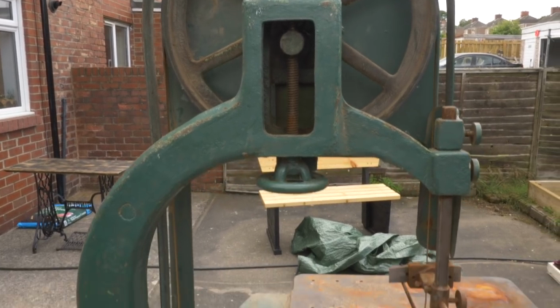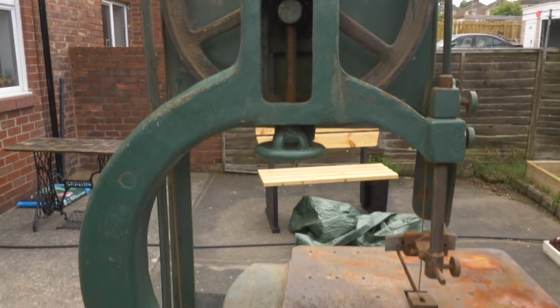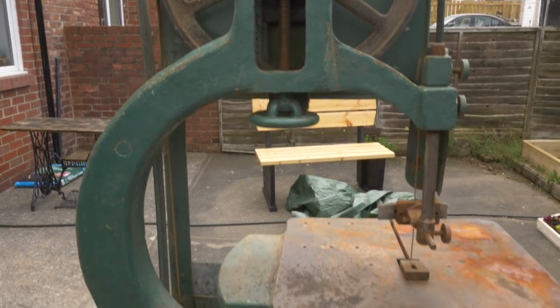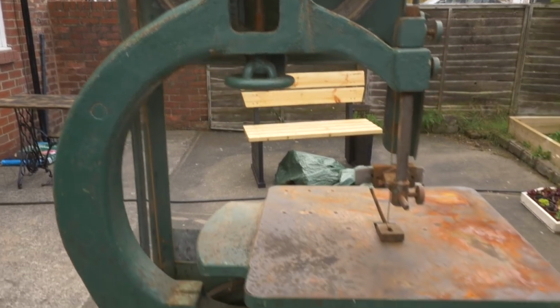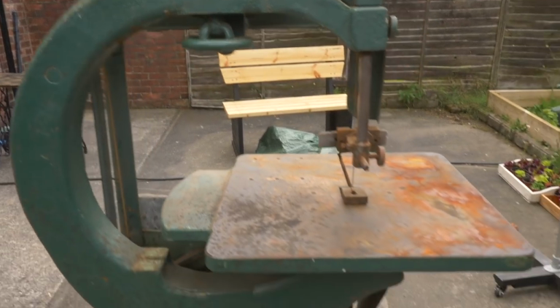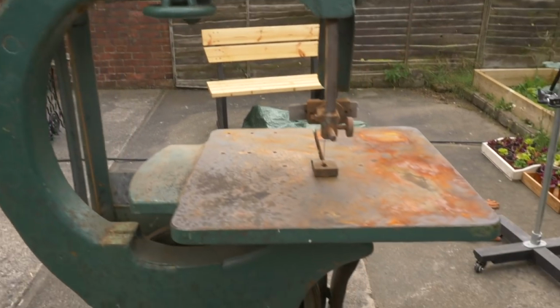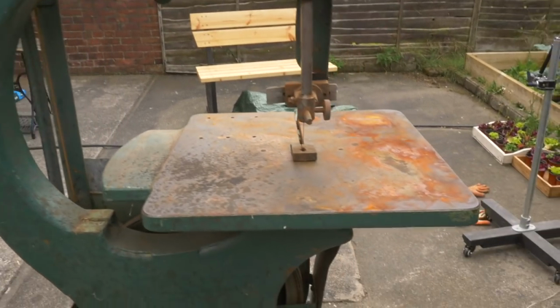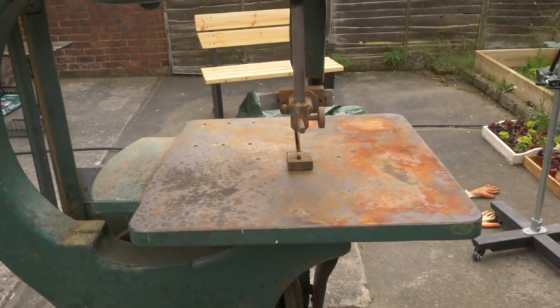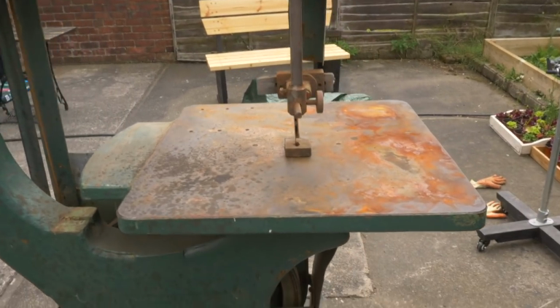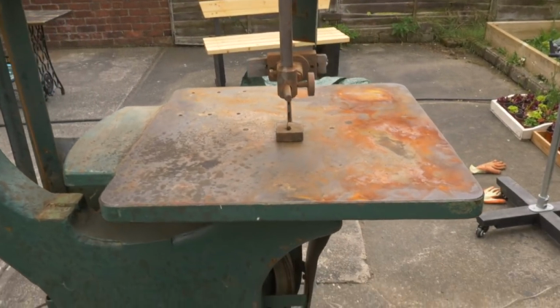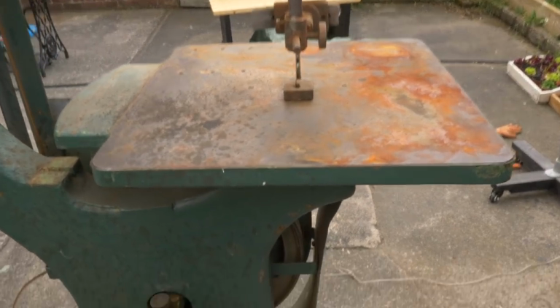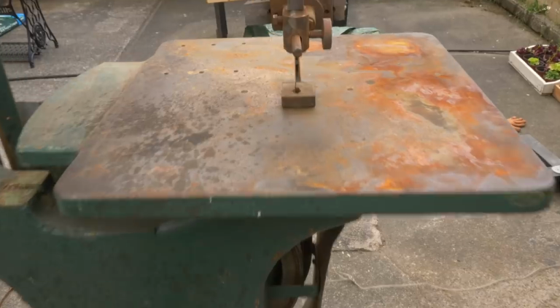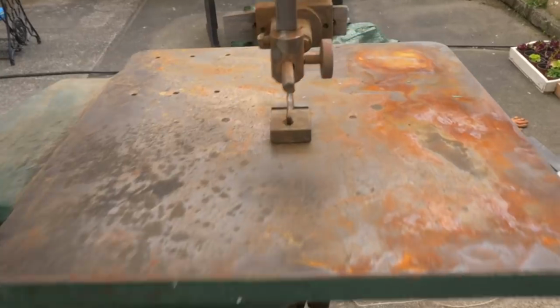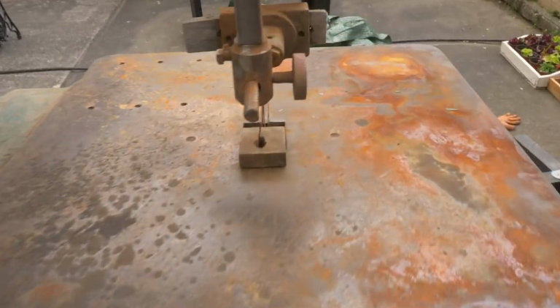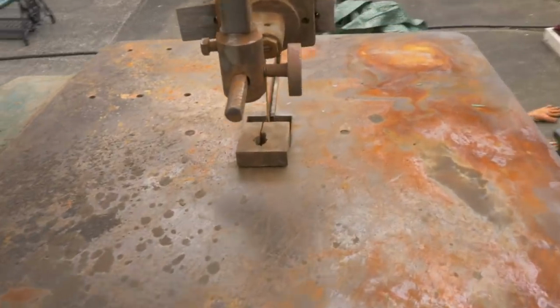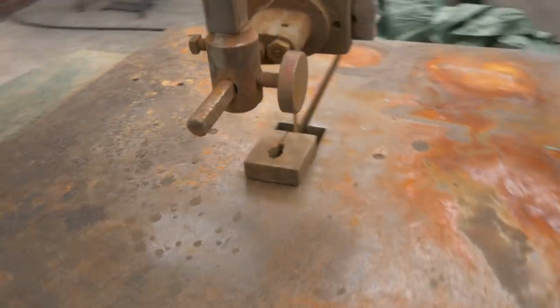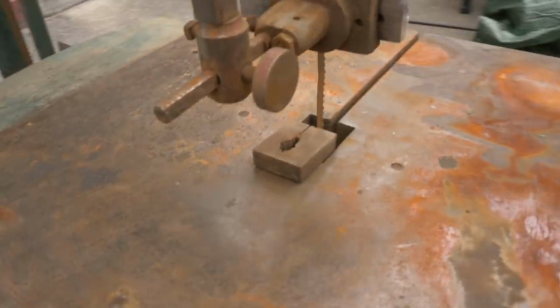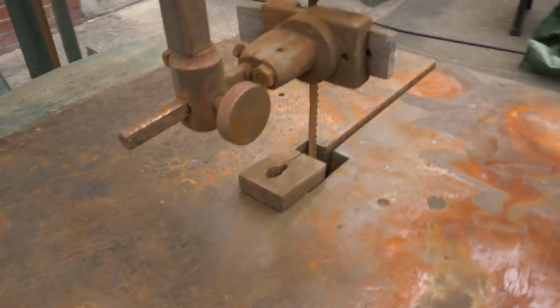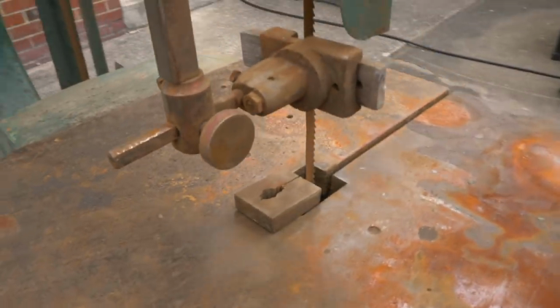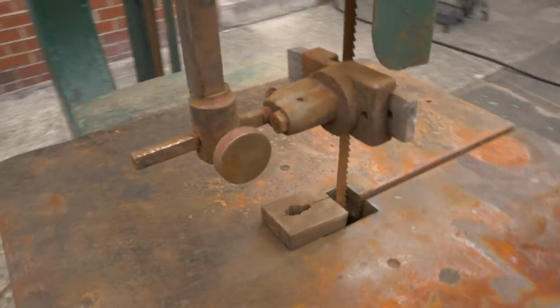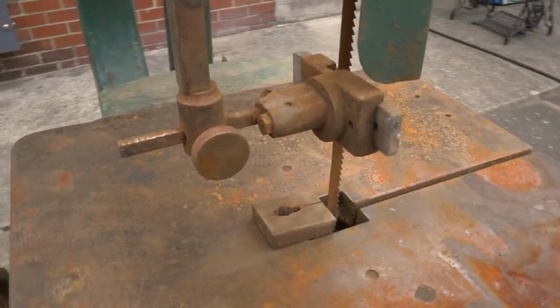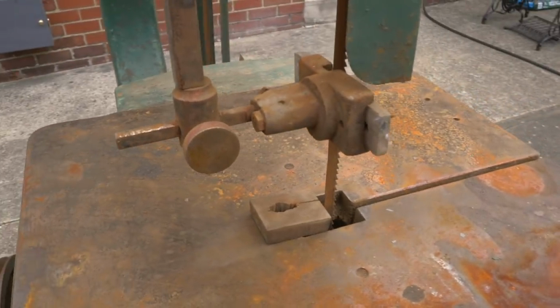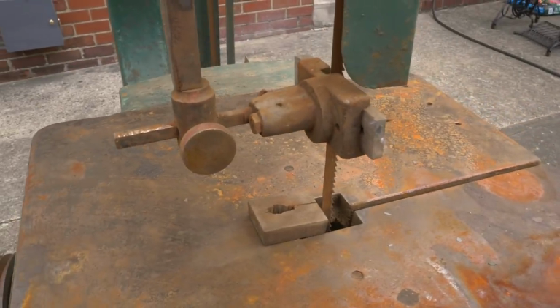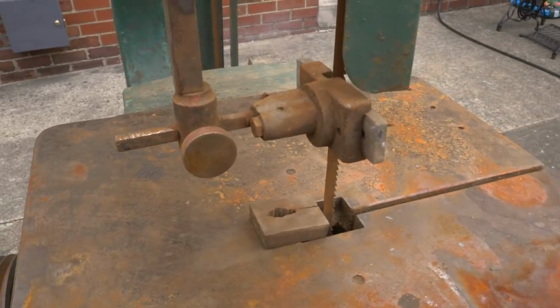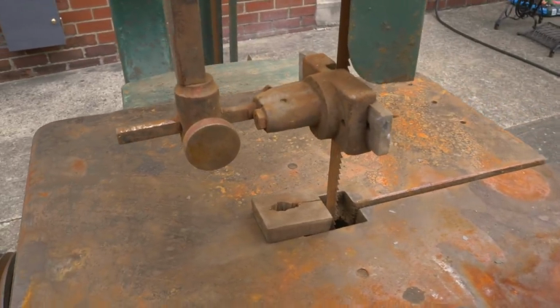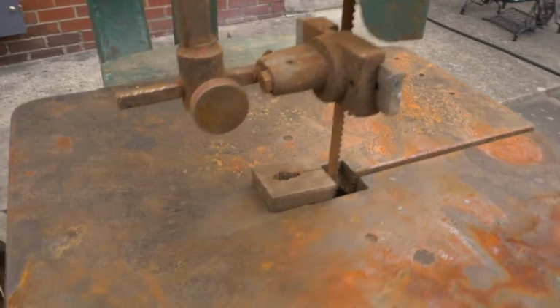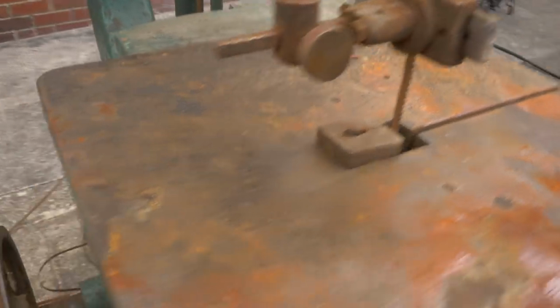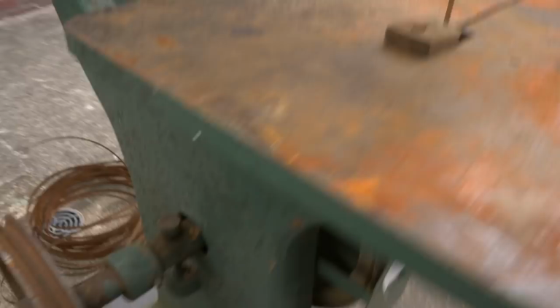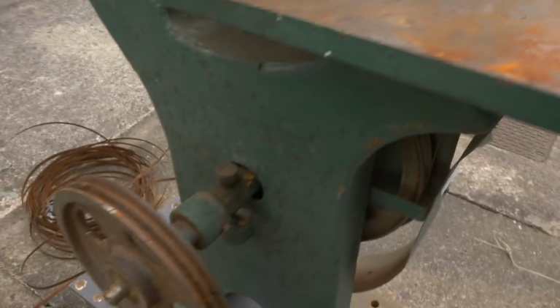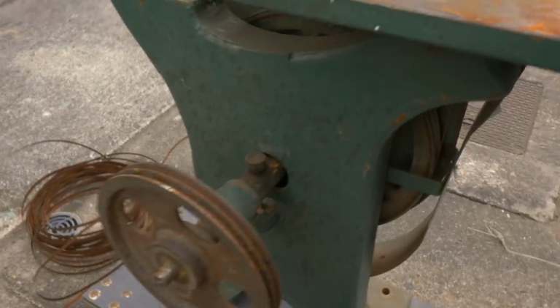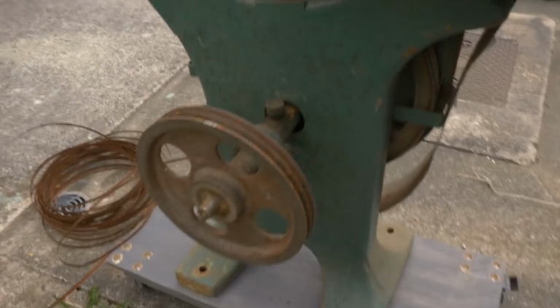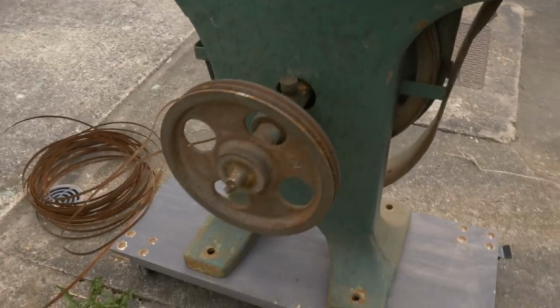As you can see the paint's a bit tatty, a few bits are bent, and there's definitely some surface rust. But as it all turns freely, hopefully there's not too much to do.